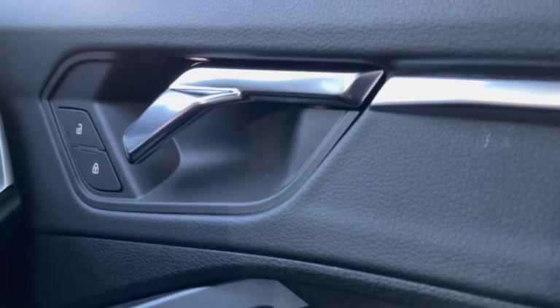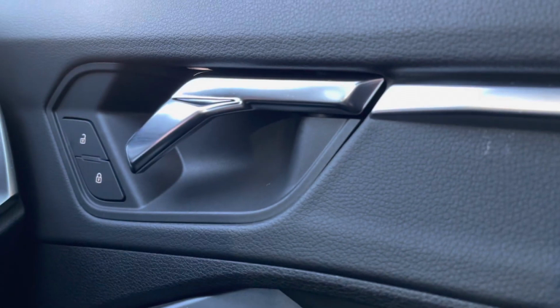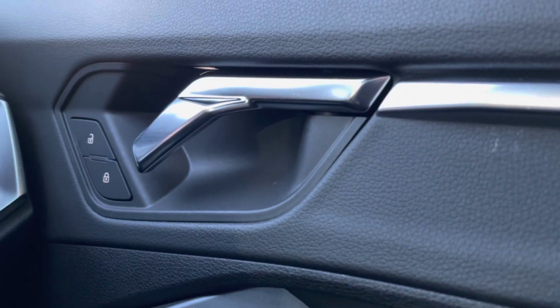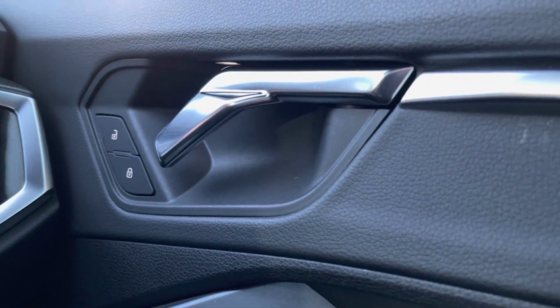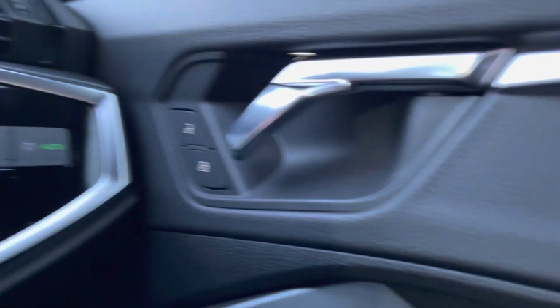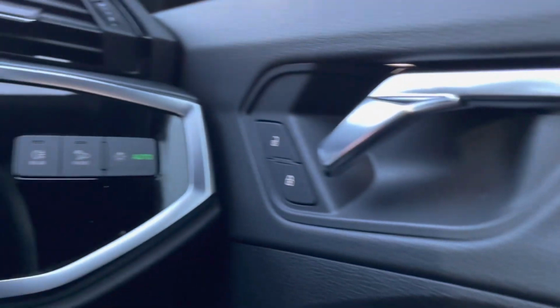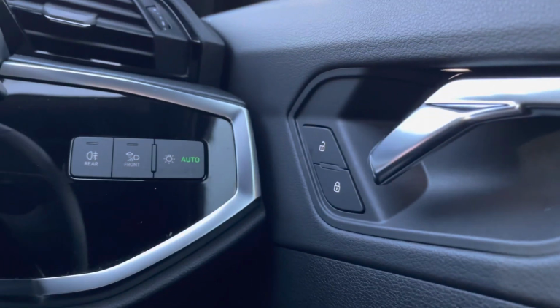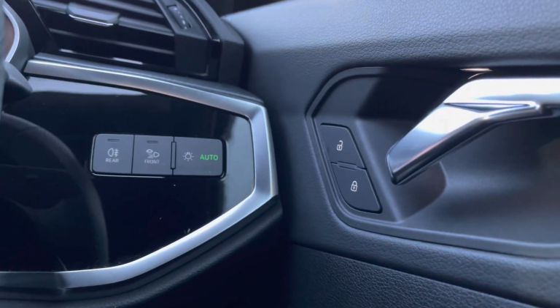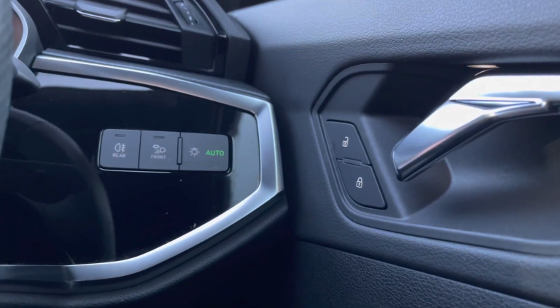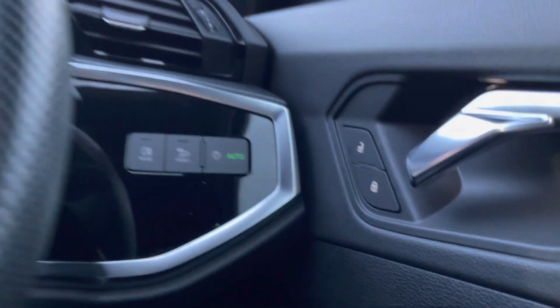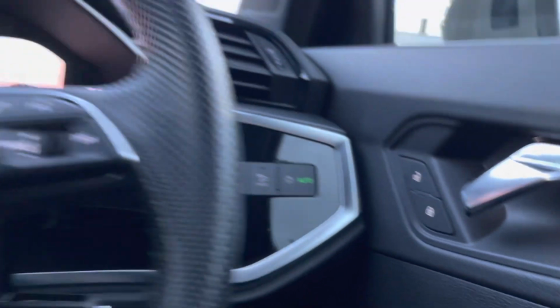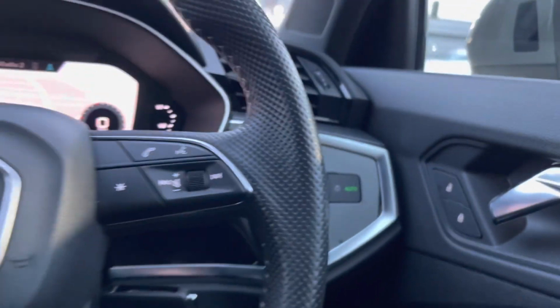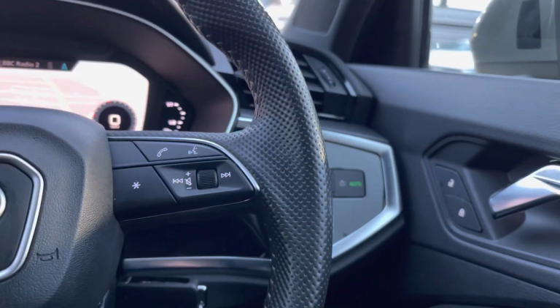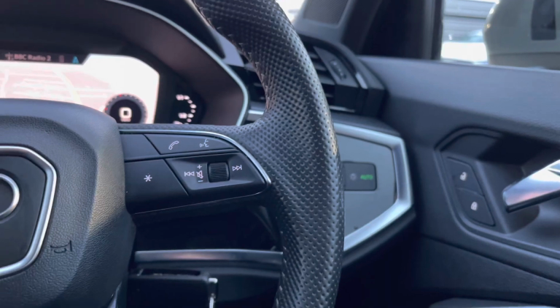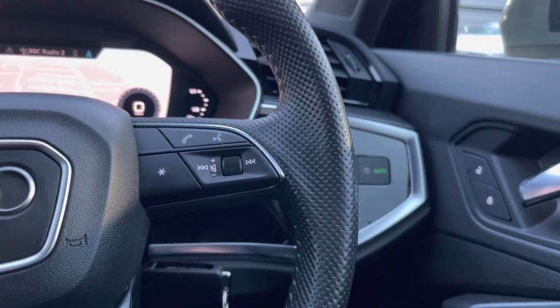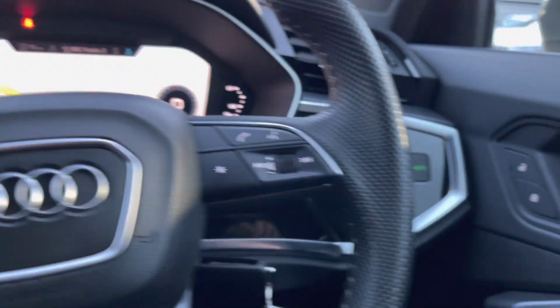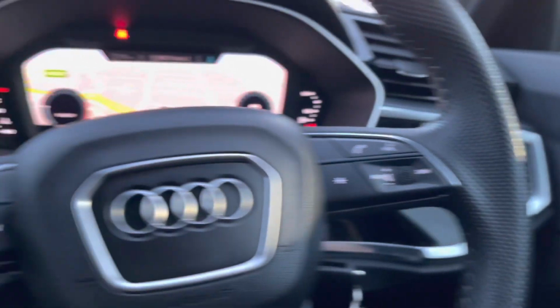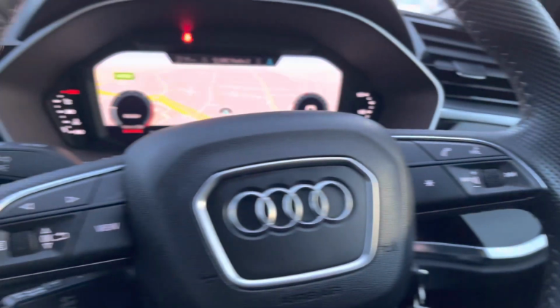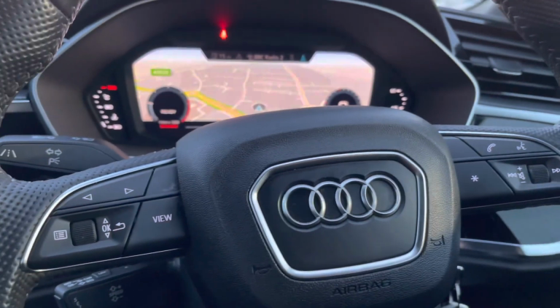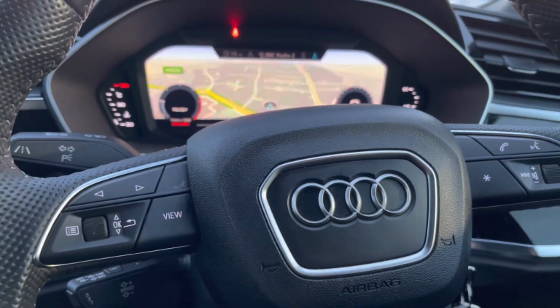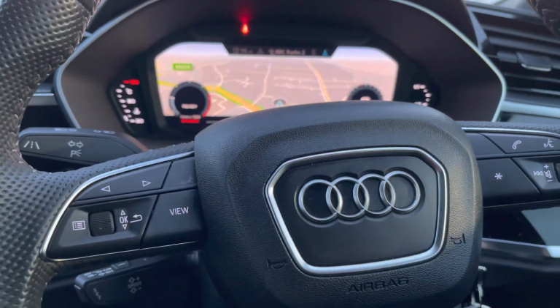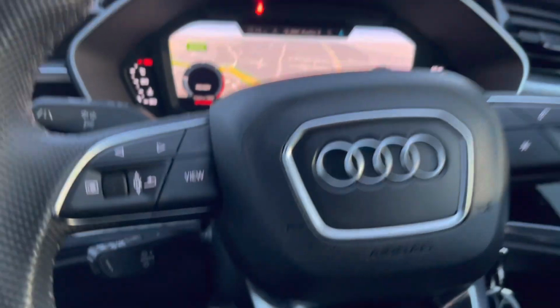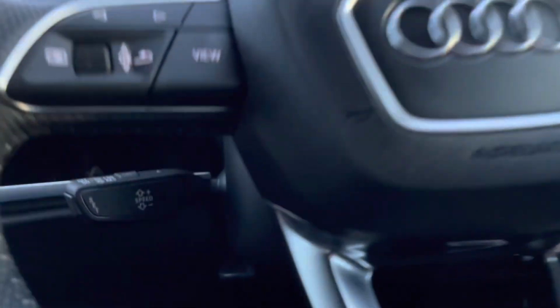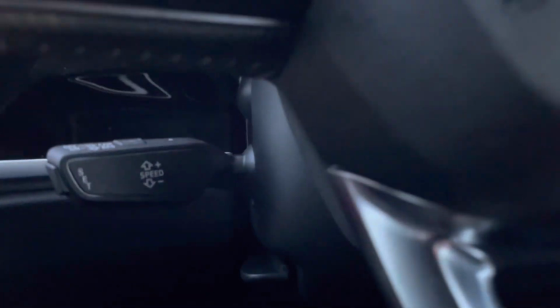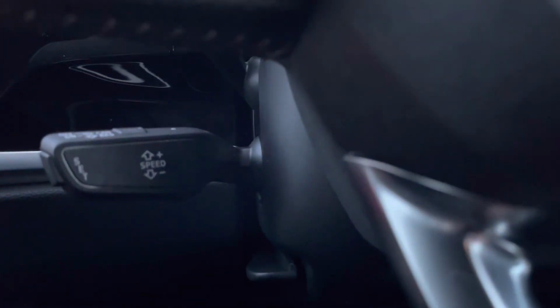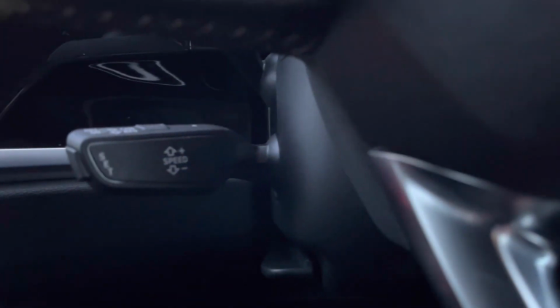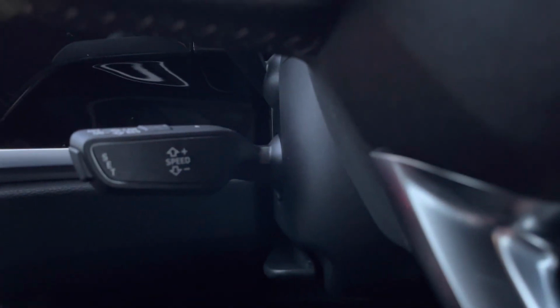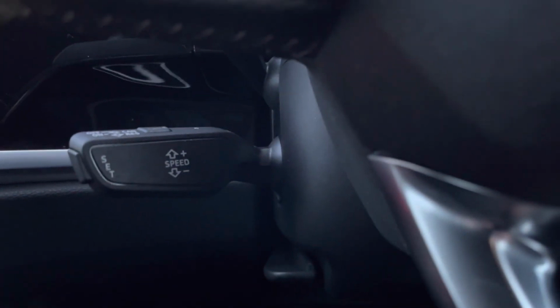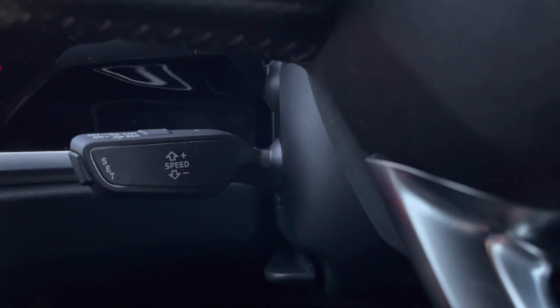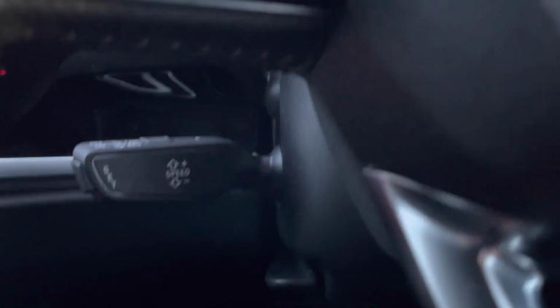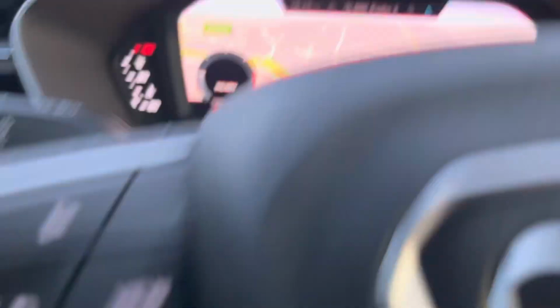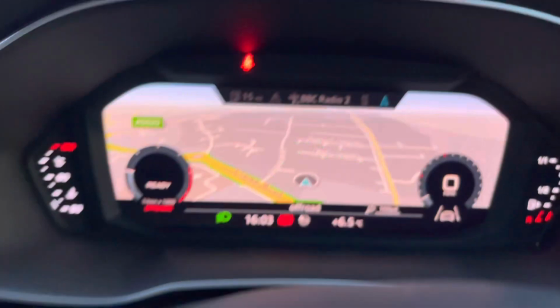Above that, we've got the central locking and unlocking system, as well as the automatic headlights. And on the steering wheel, we've got the hands-free telephone controls, the virtual cockpit controls, and the cruise control underneath.